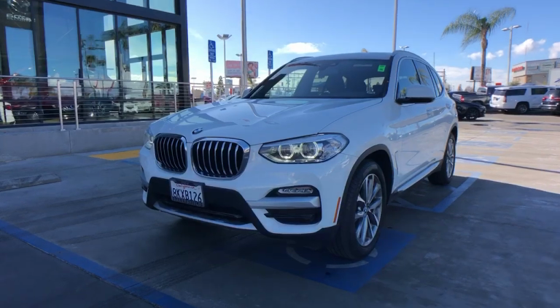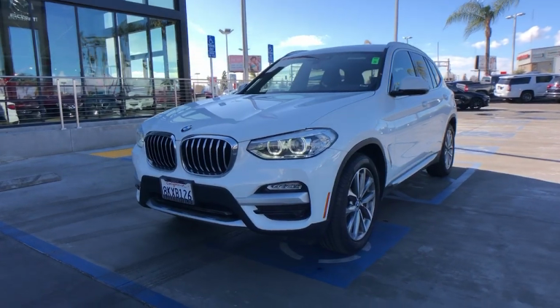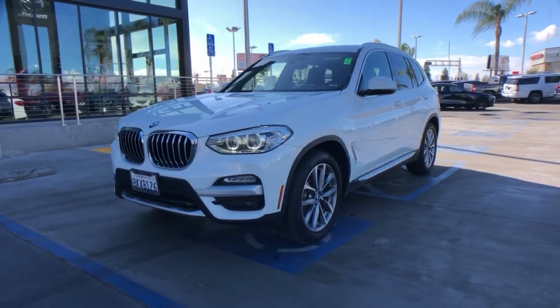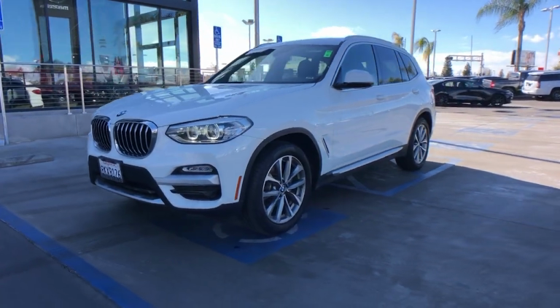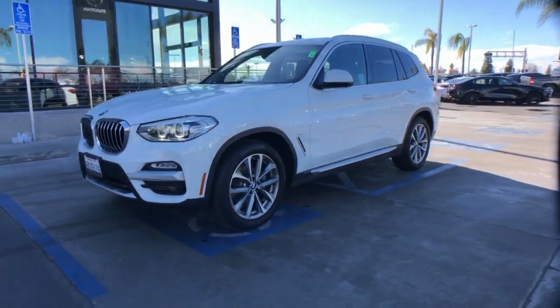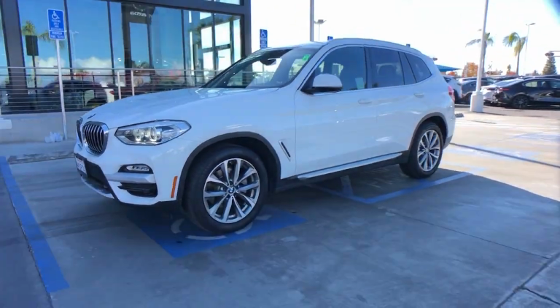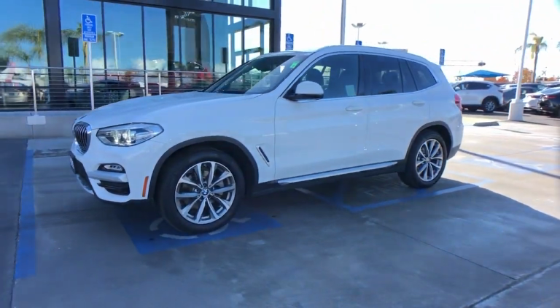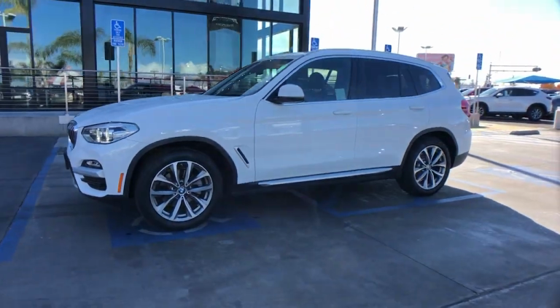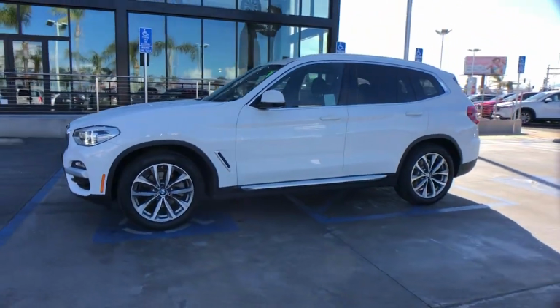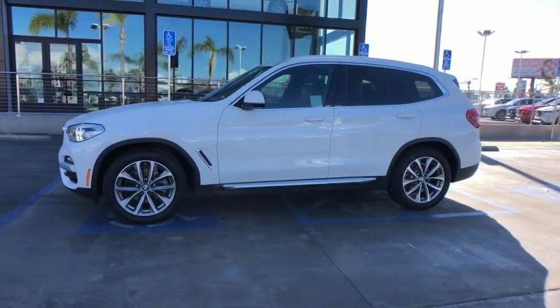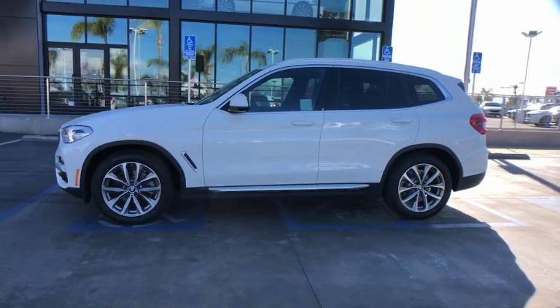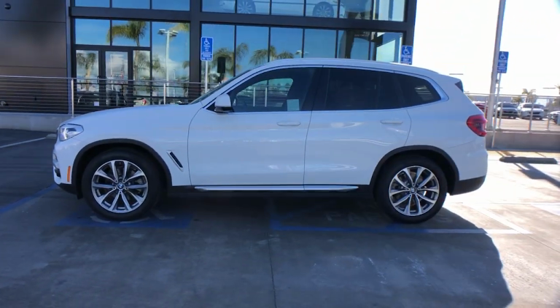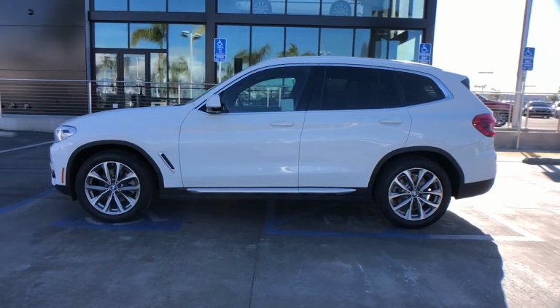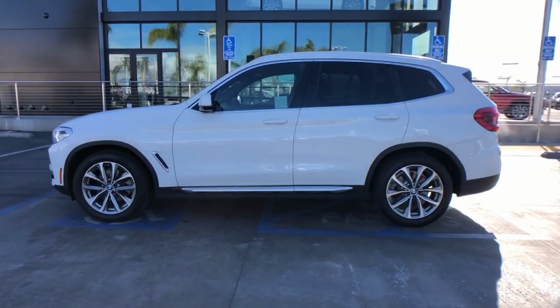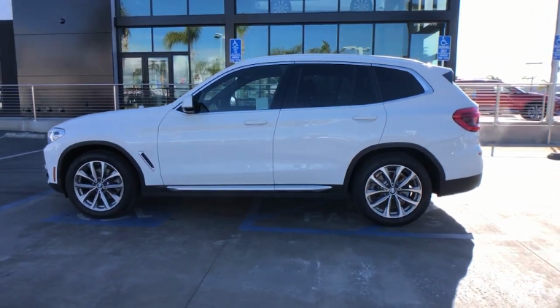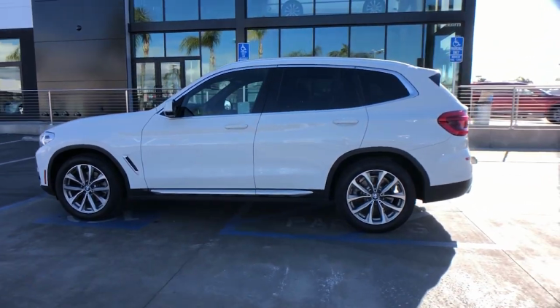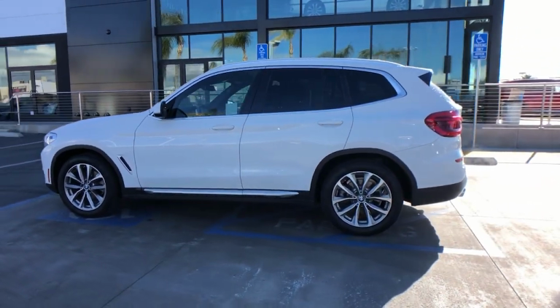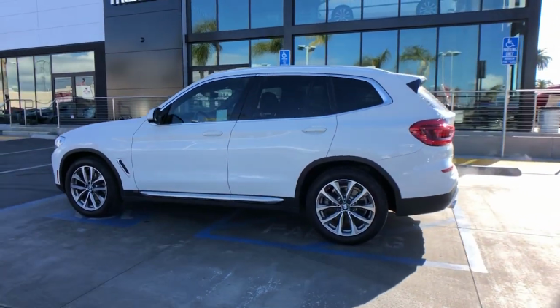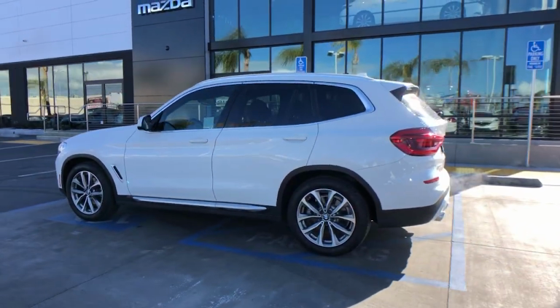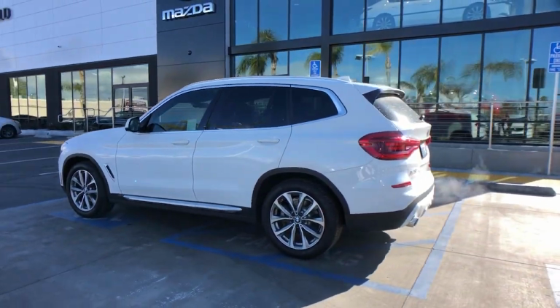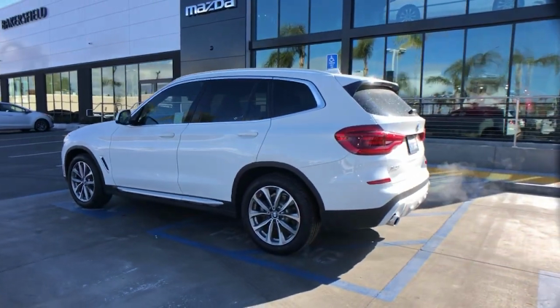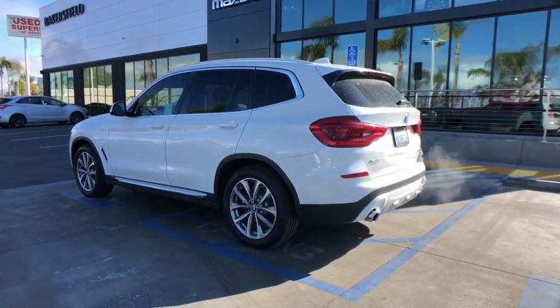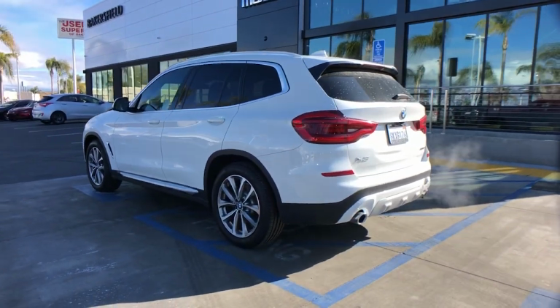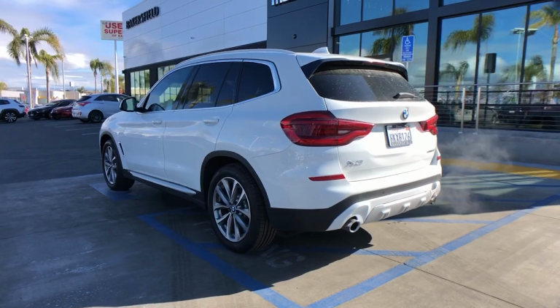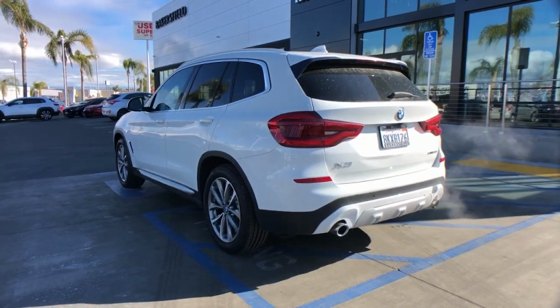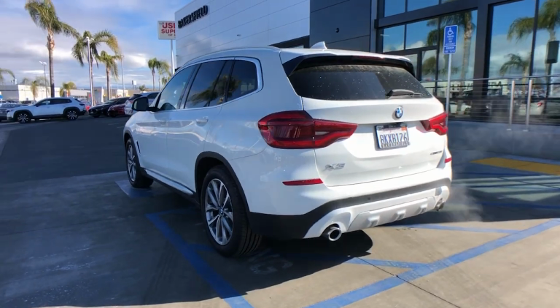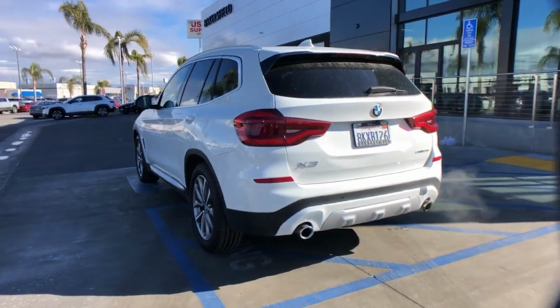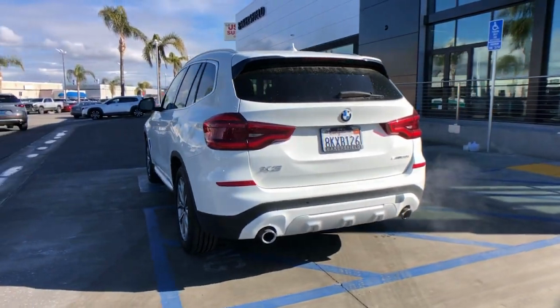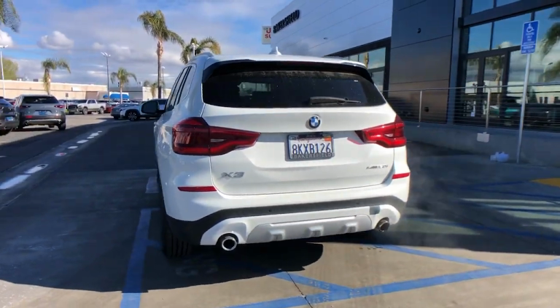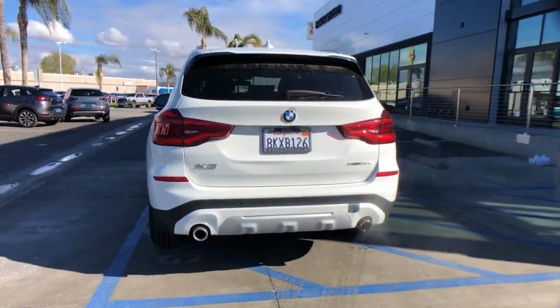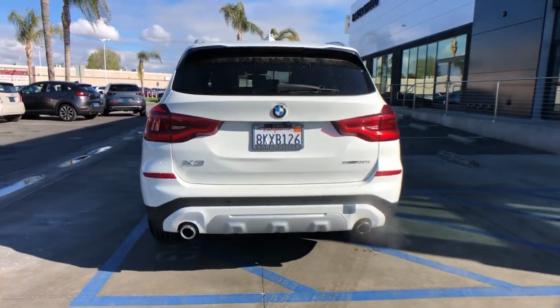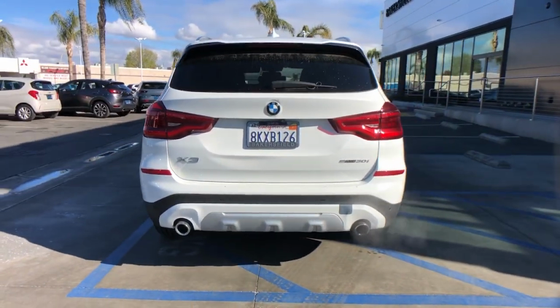Take a moment to check out the 2019 BMW X3. With less than 50,000 miles on the odometer, this vehicle provides excellent value. Enjoy the journey while you conquer the road in the X3.